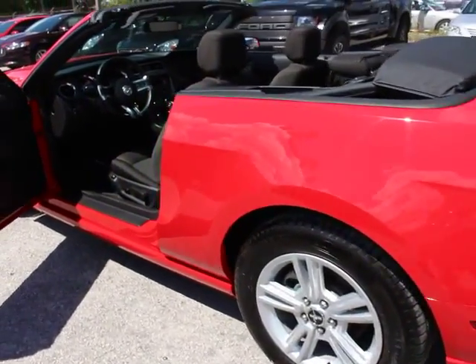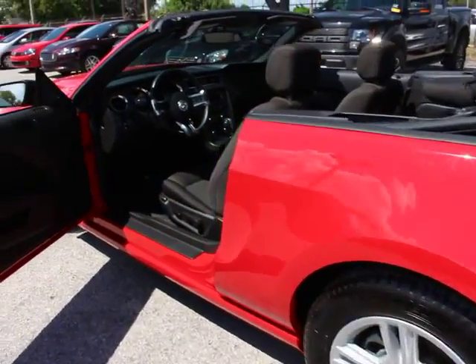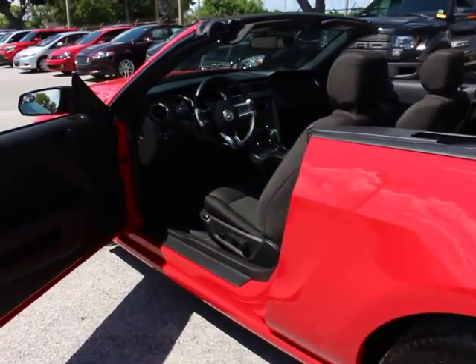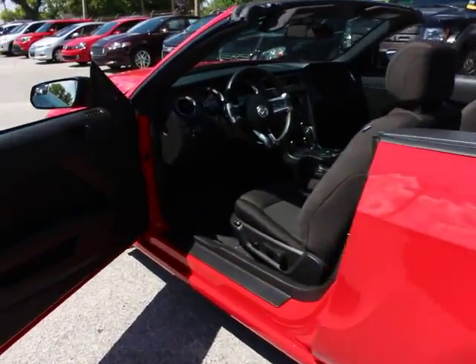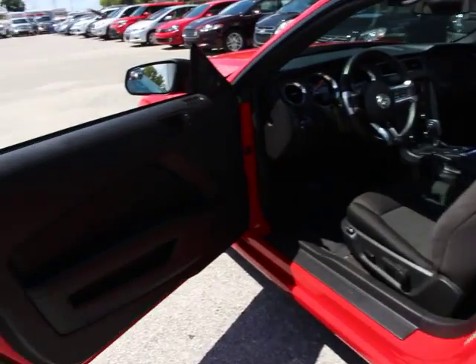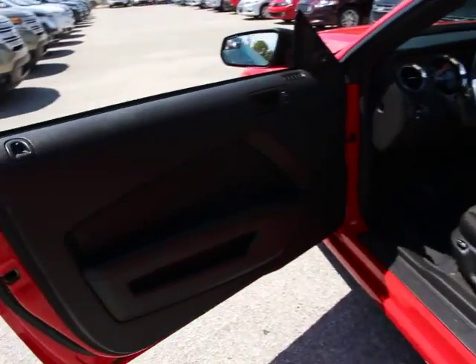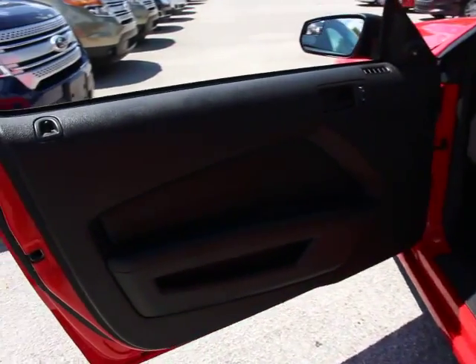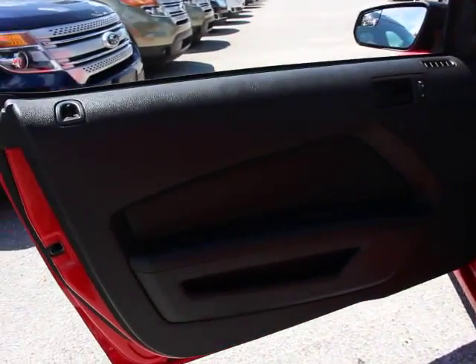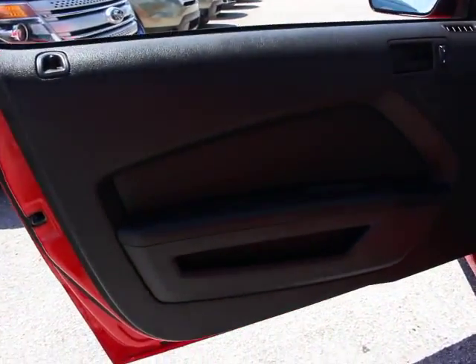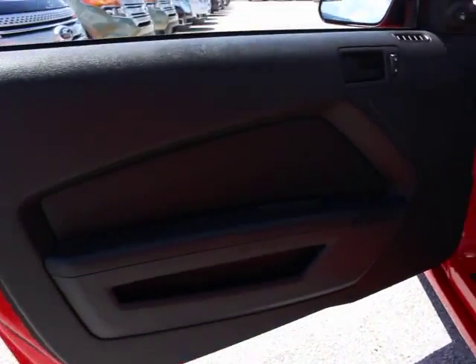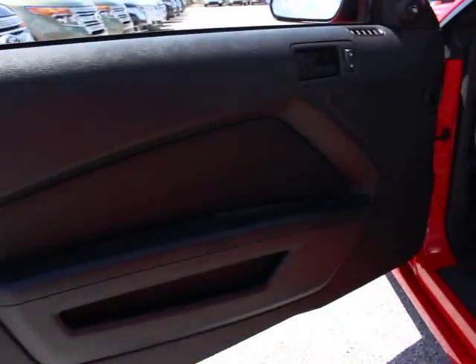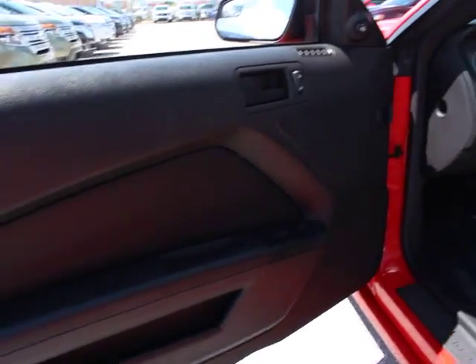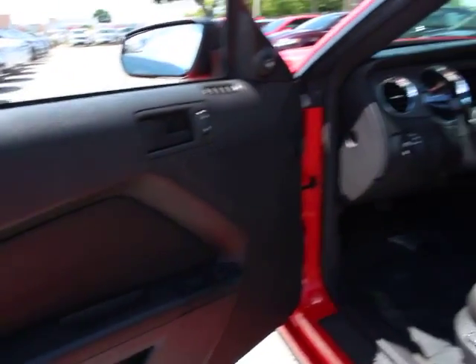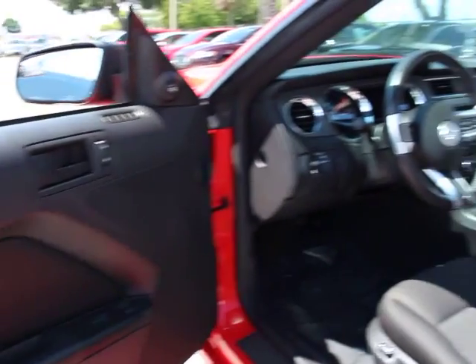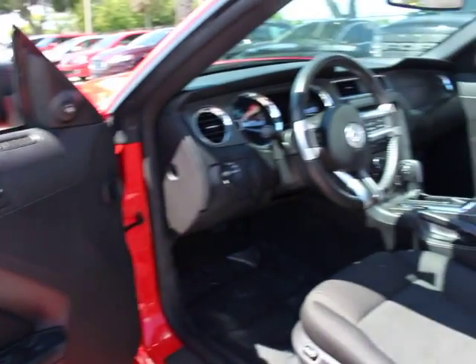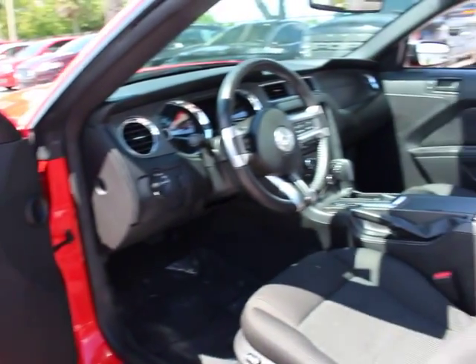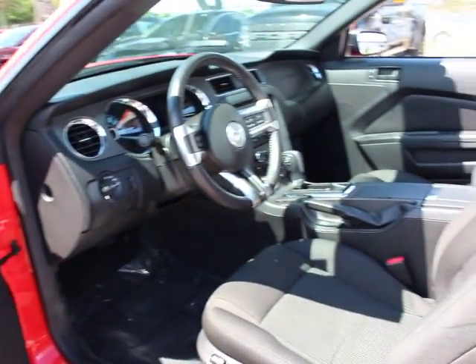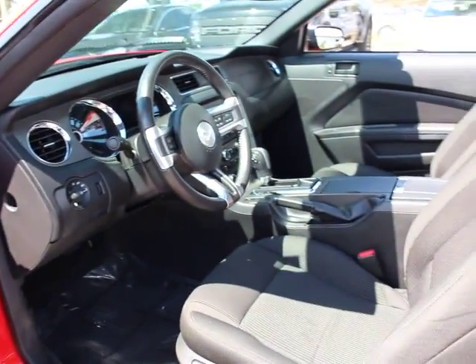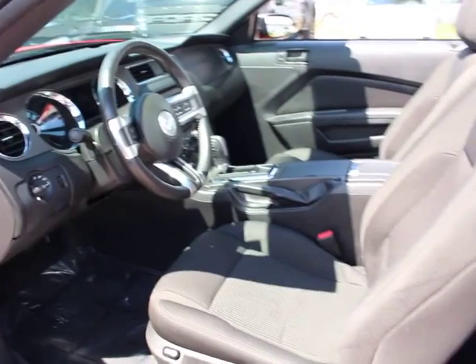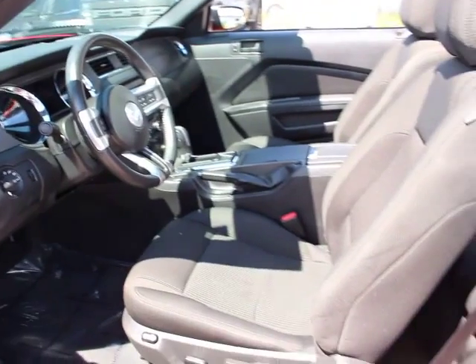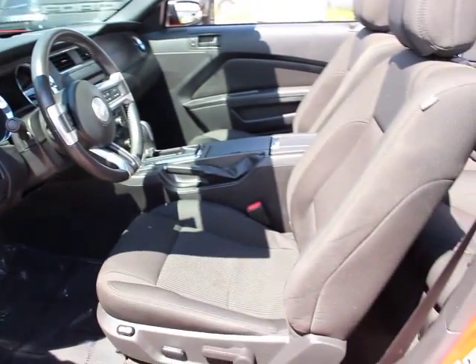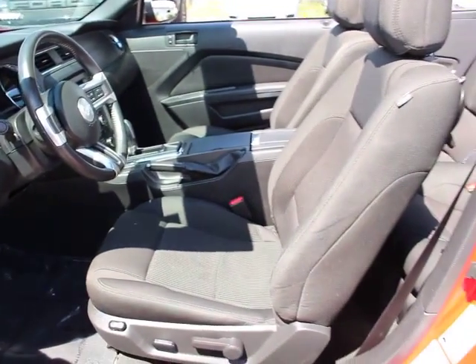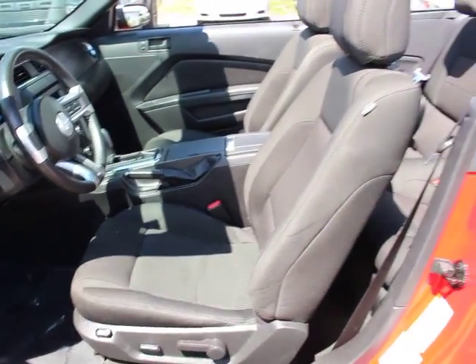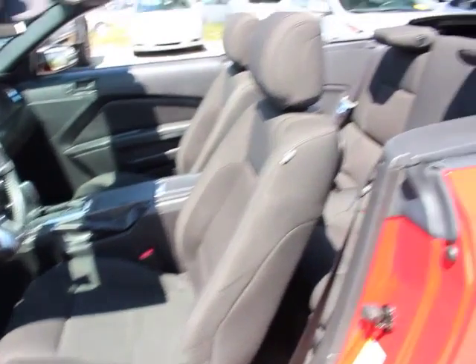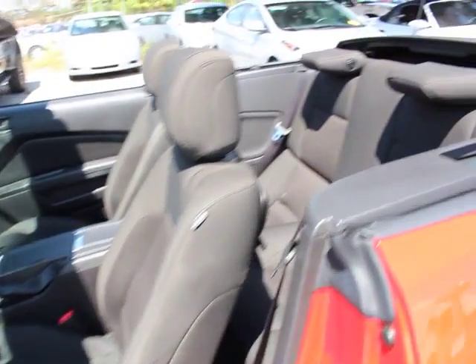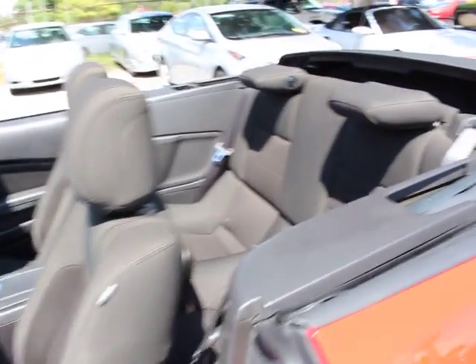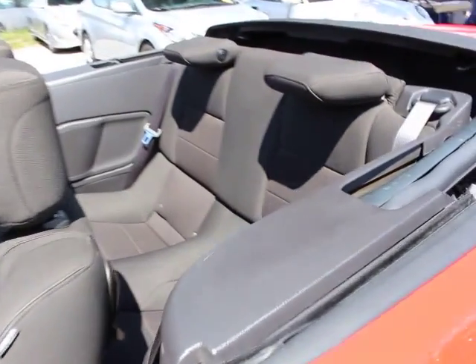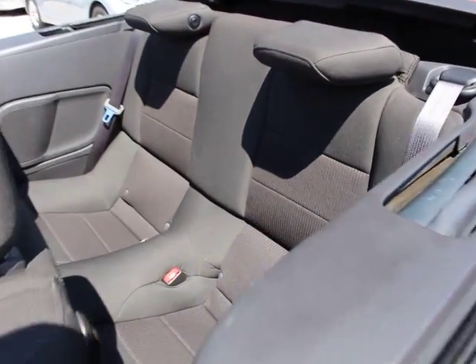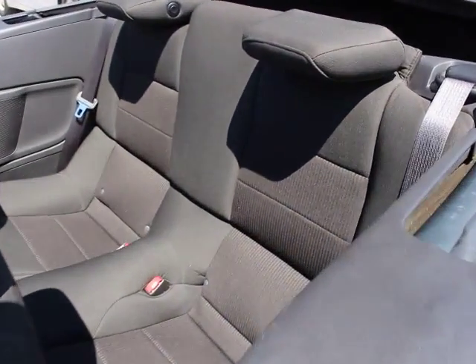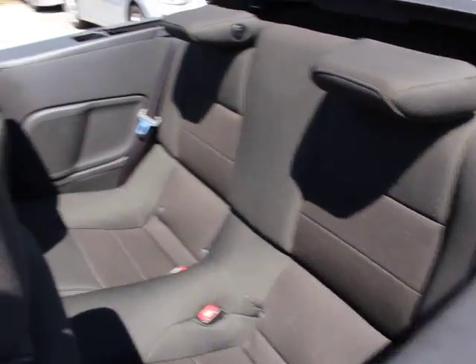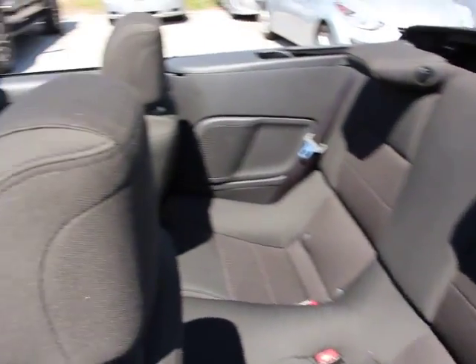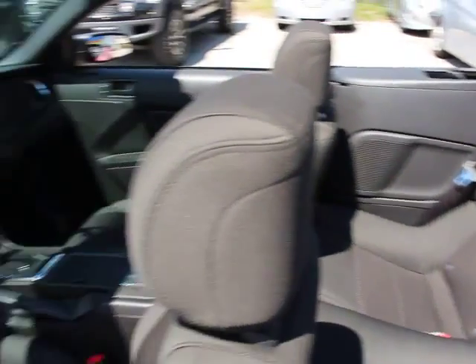Power windows, fog lamps, CD player, trip computer, rear window defroster, electronic stability control, remote keyless entry, brake assist, tachometer.